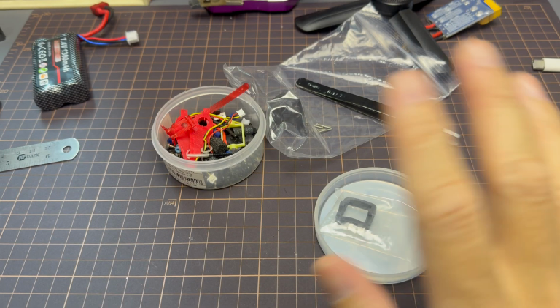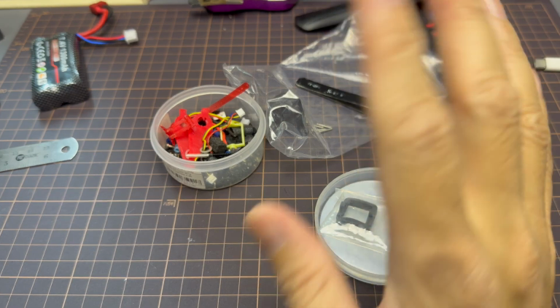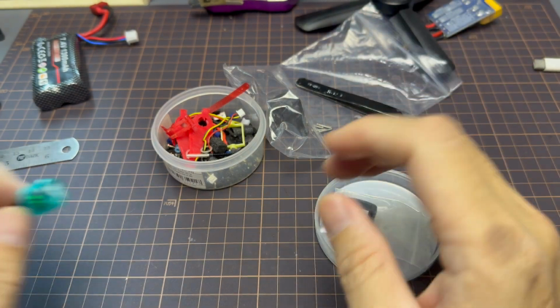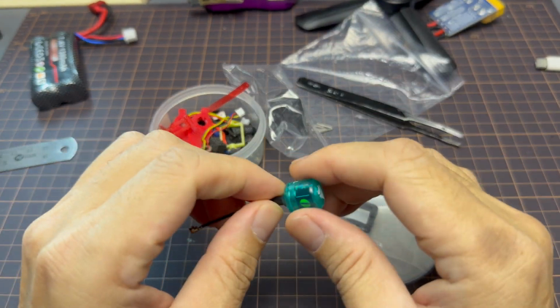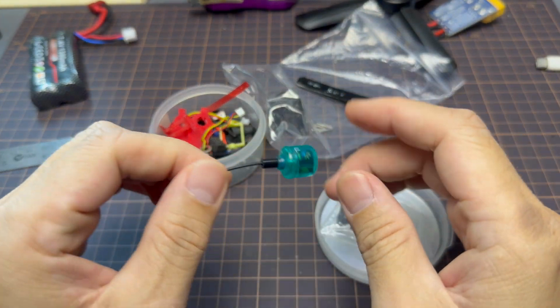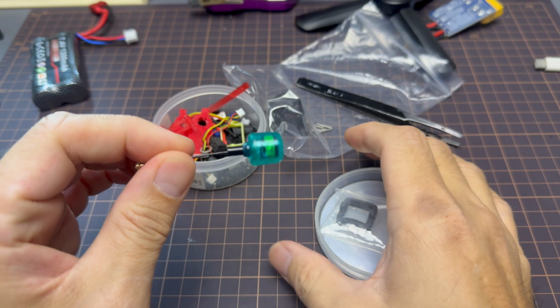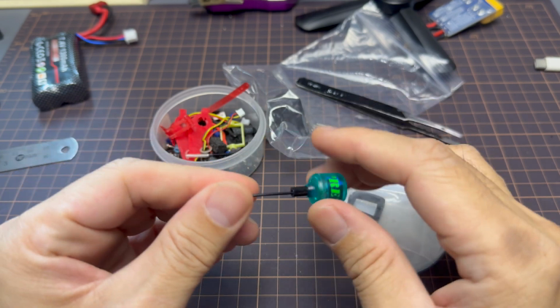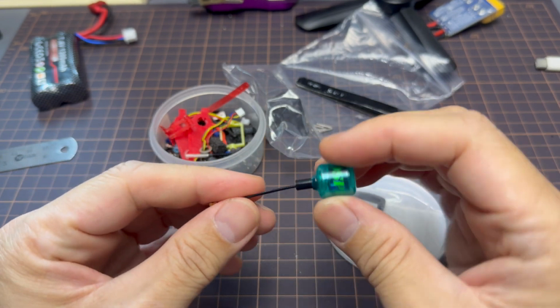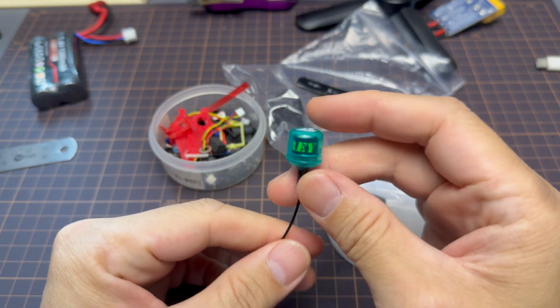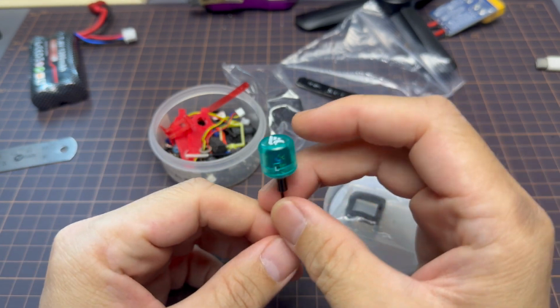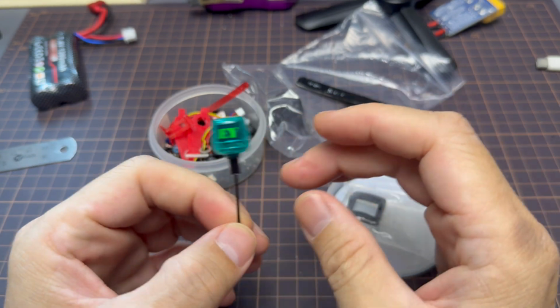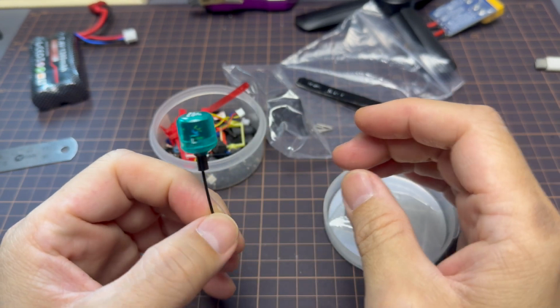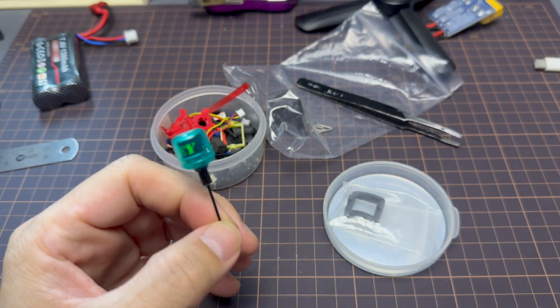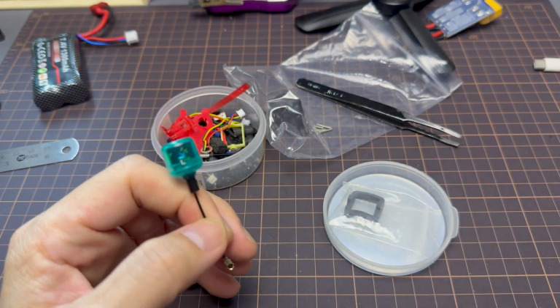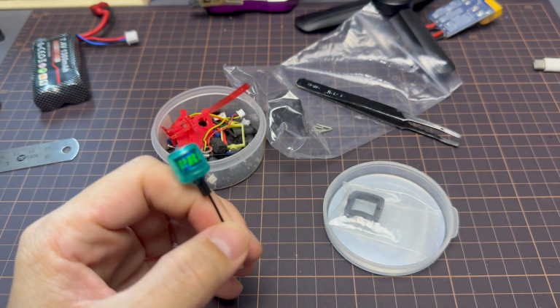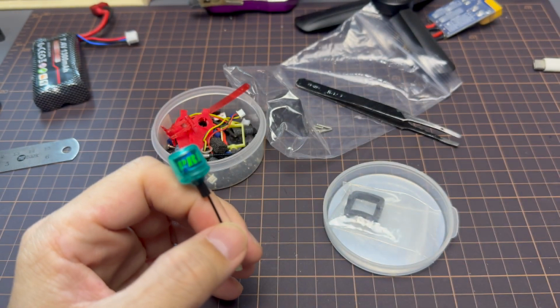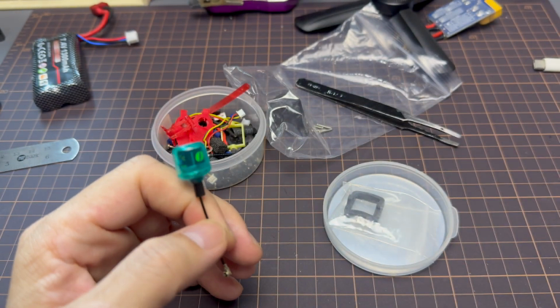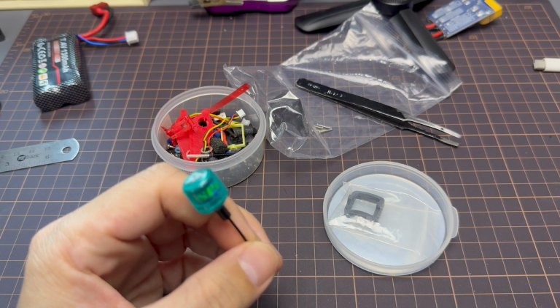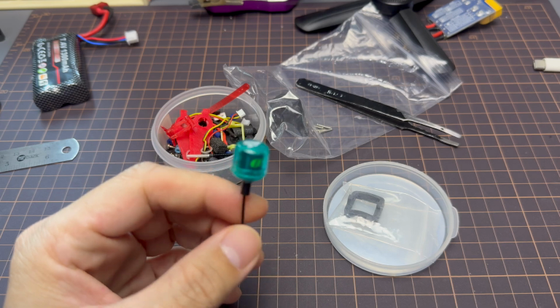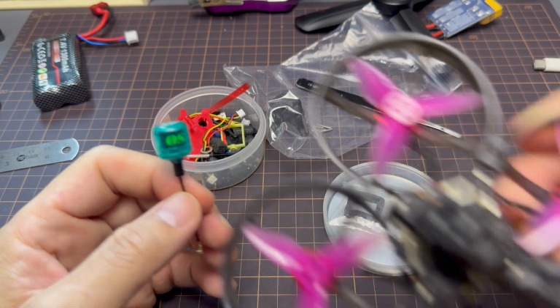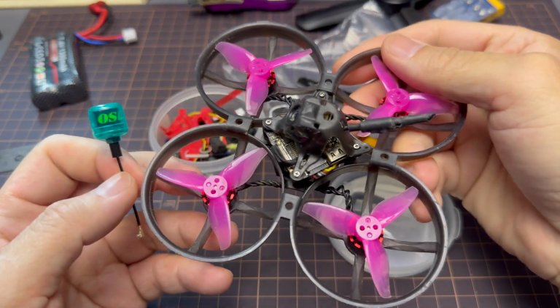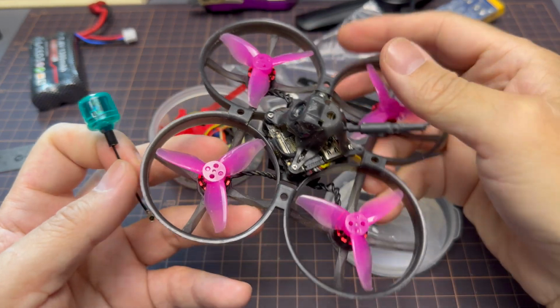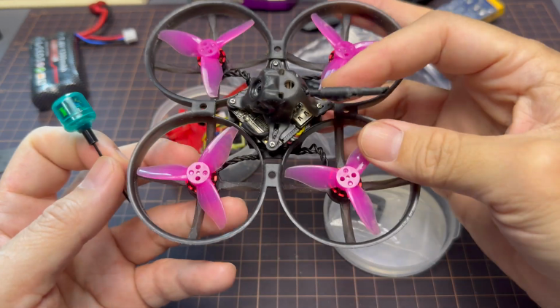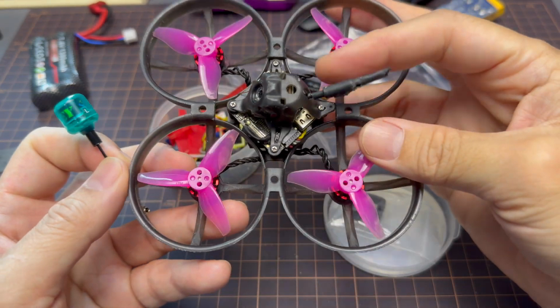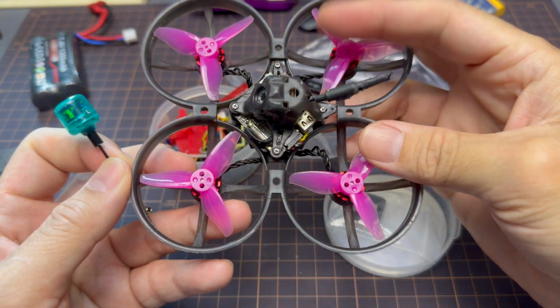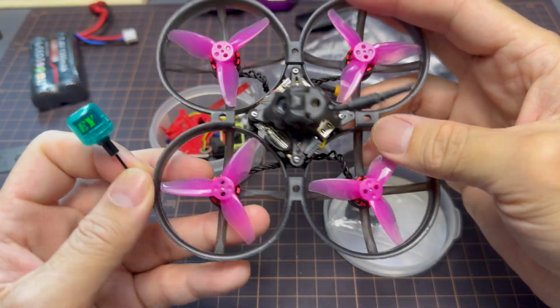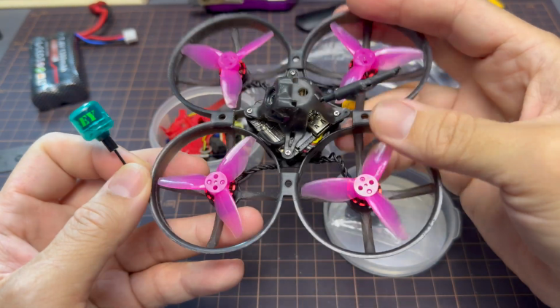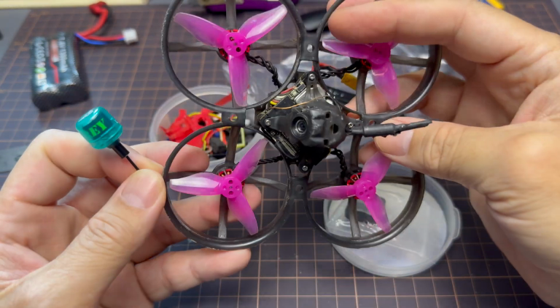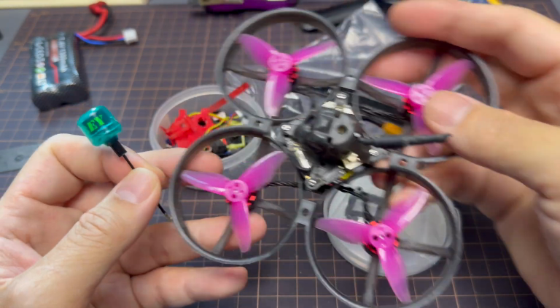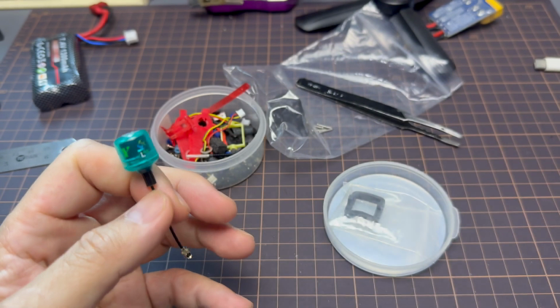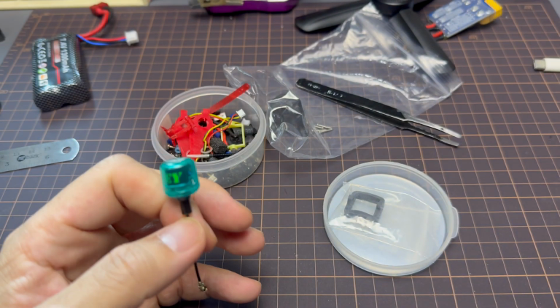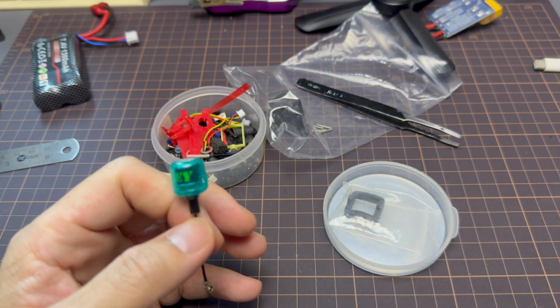What is up awesome people! So in today's video we're gonna look at this Osprey 5.8 gigahertz antenna. This is an LHCP antenna, its dry weight is at 2.1 grams, but I want to use this for the Mobula 804.